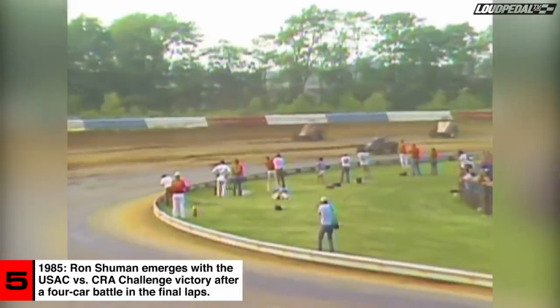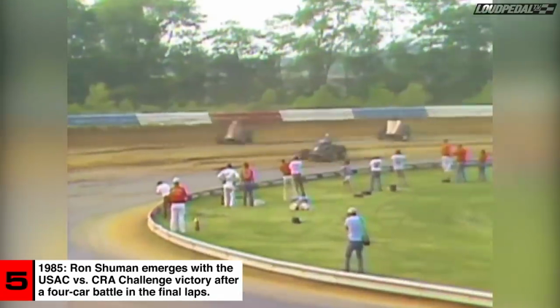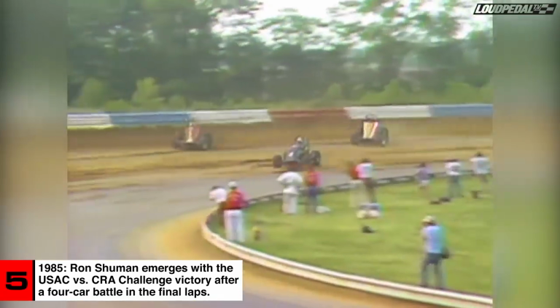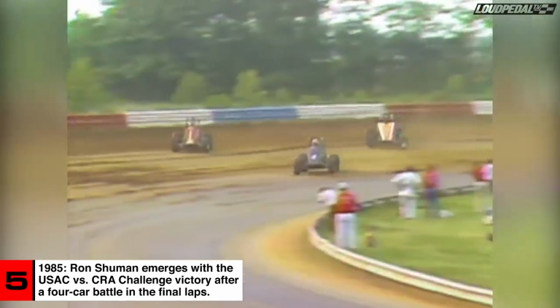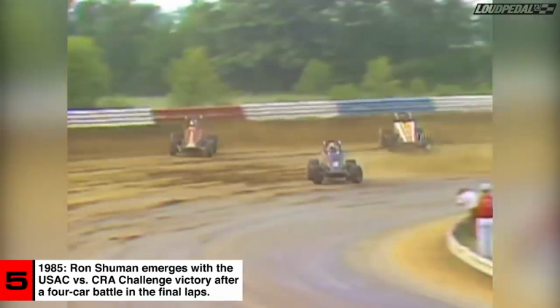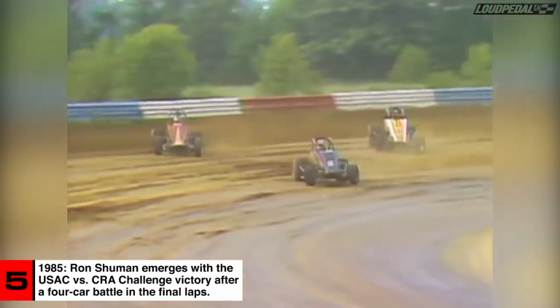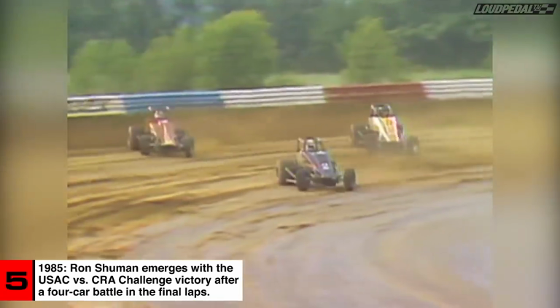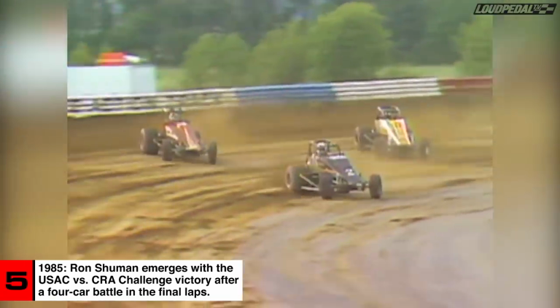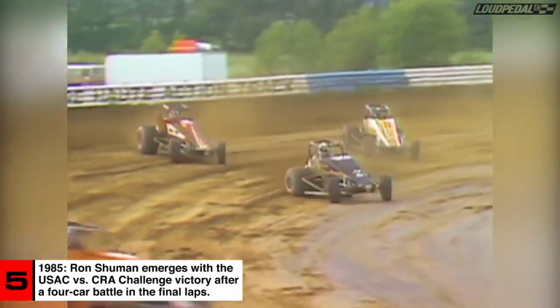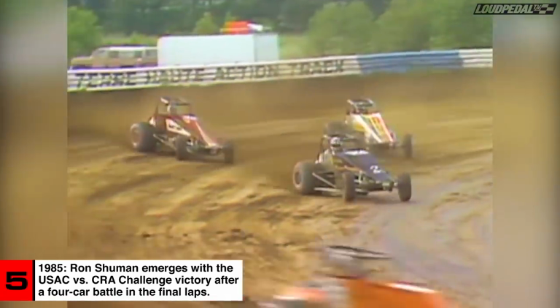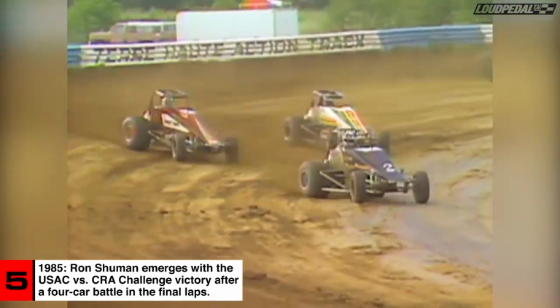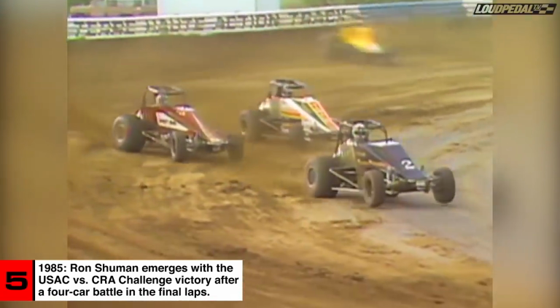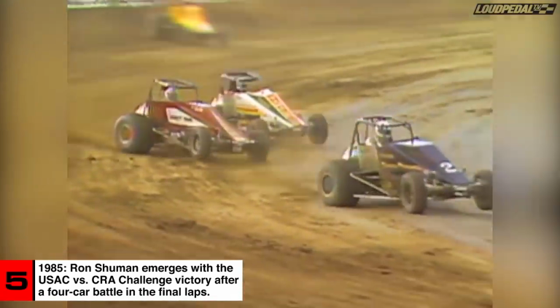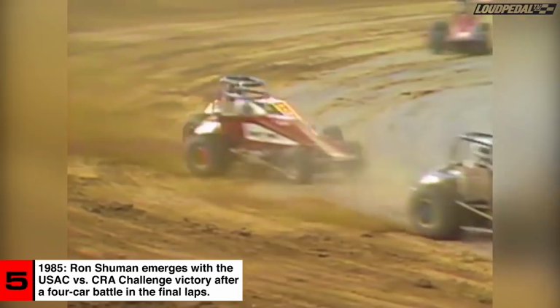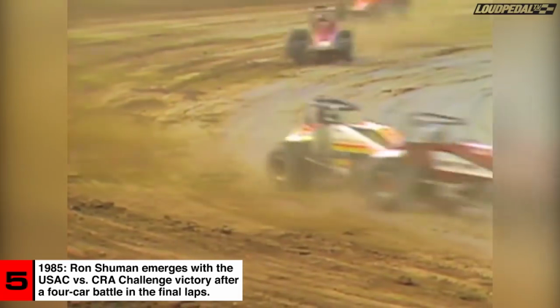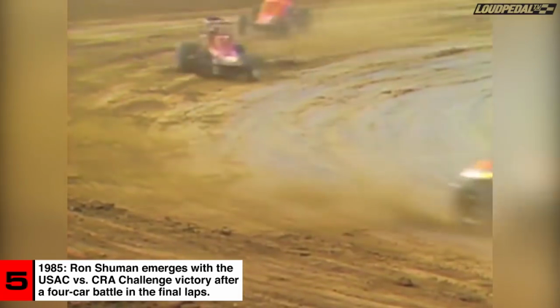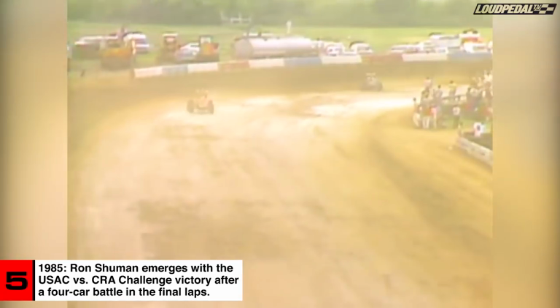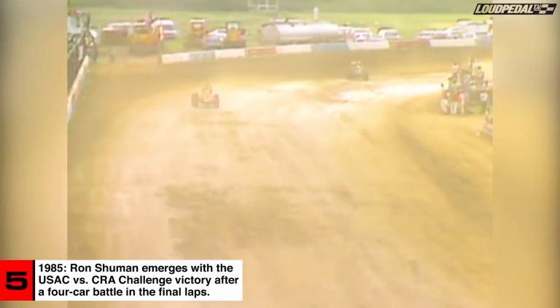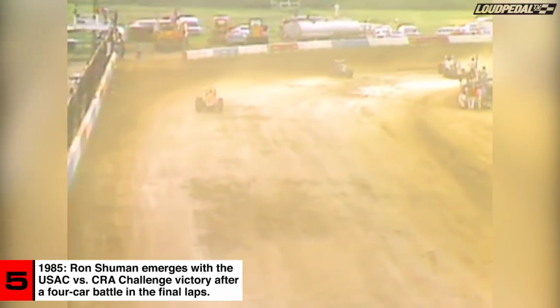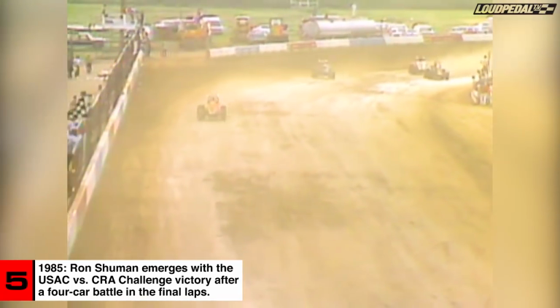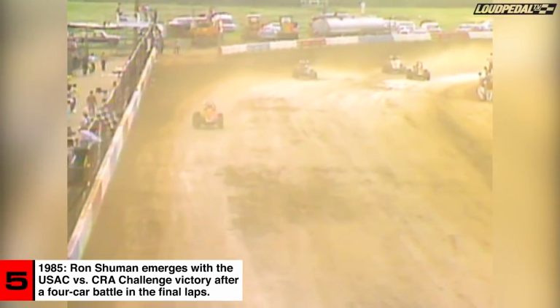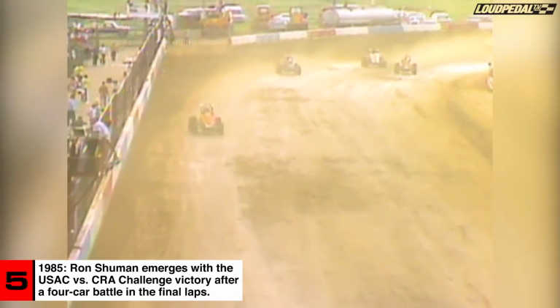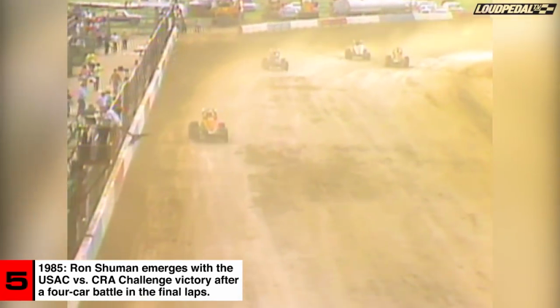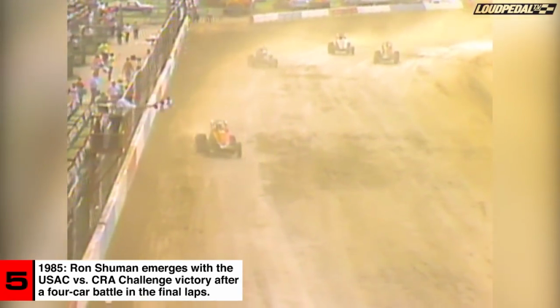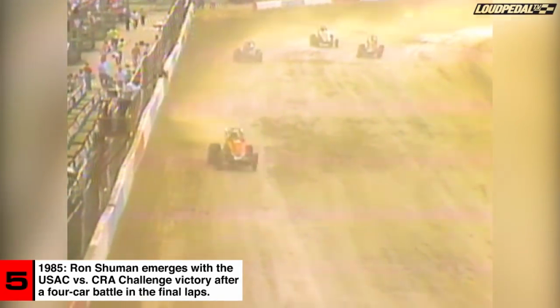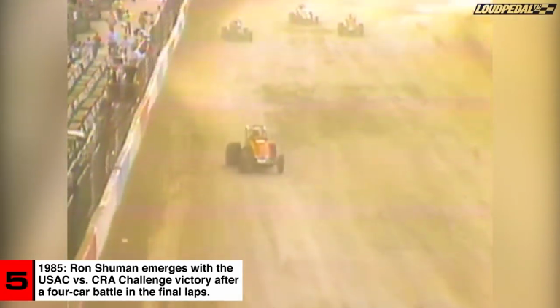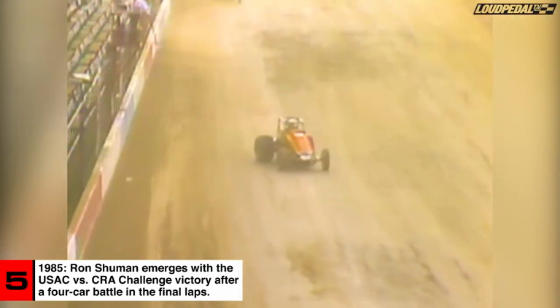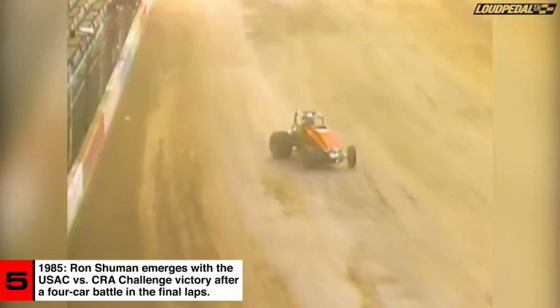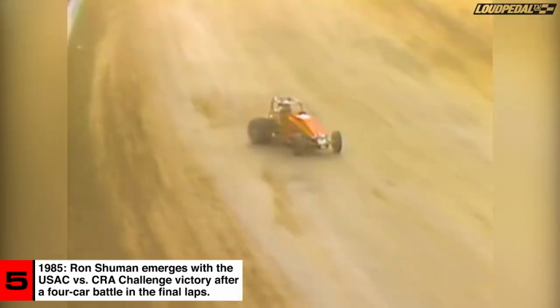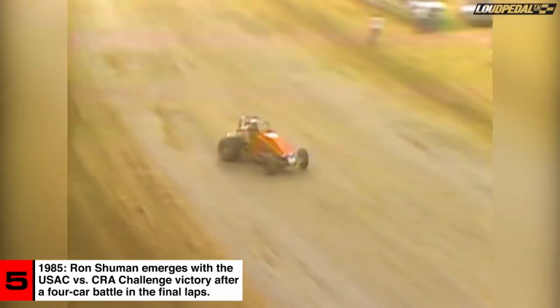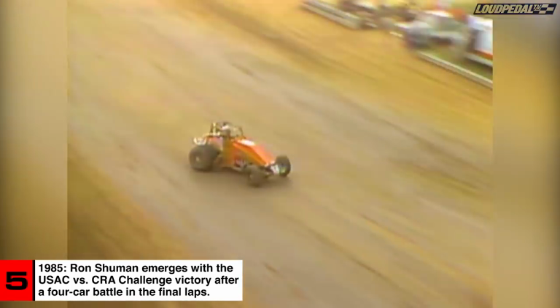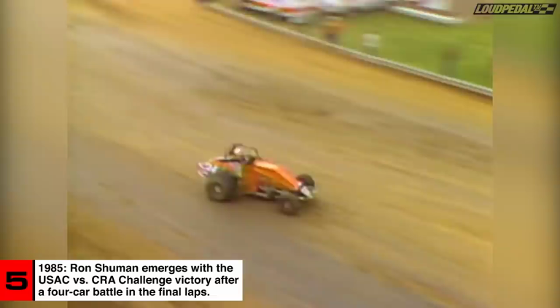Sheldon Kinzer has moved into second place on the low side of the racetrack. Kinzer now second. As they come off the fourth corner, there's the checkered flag. Ron Schumann wins.